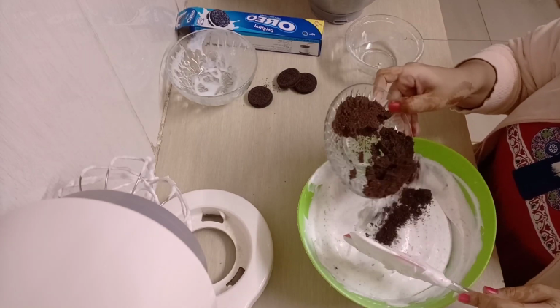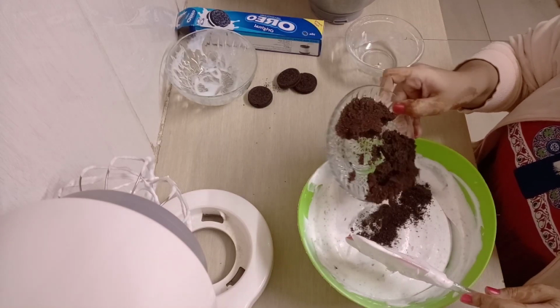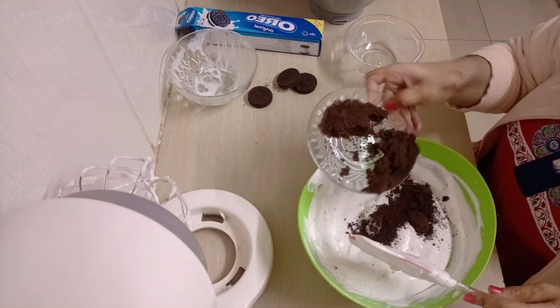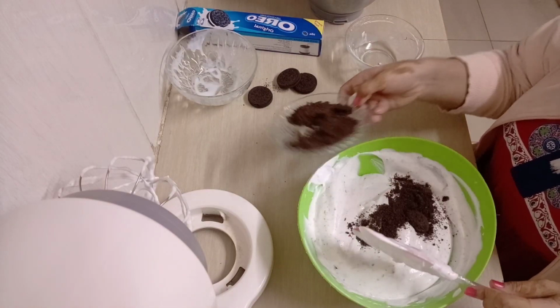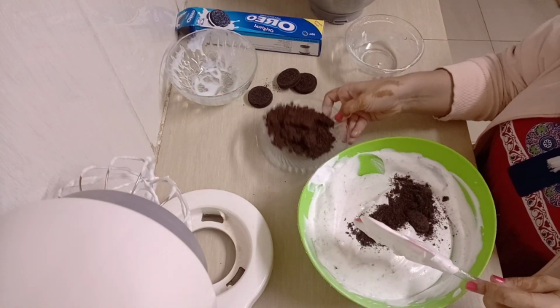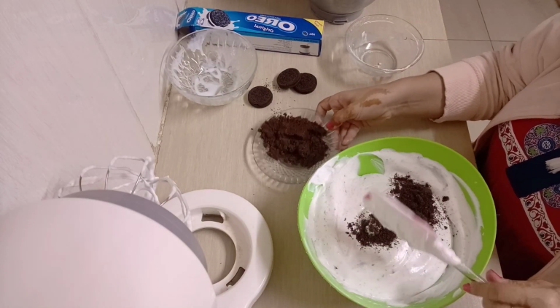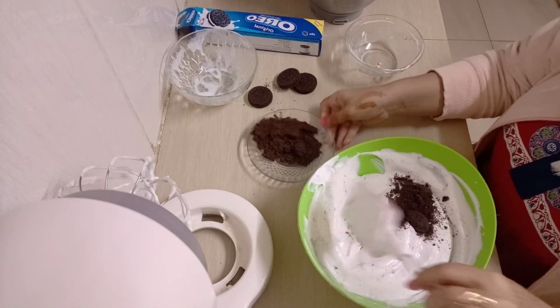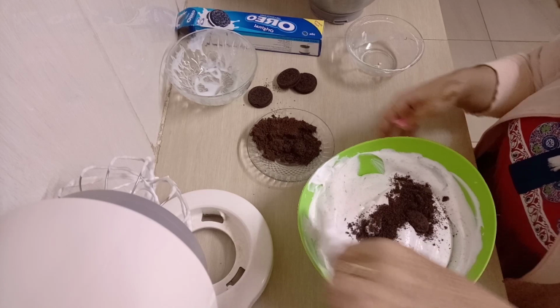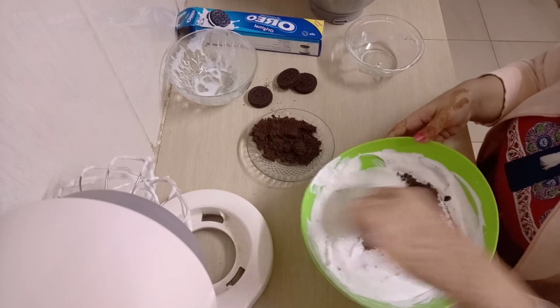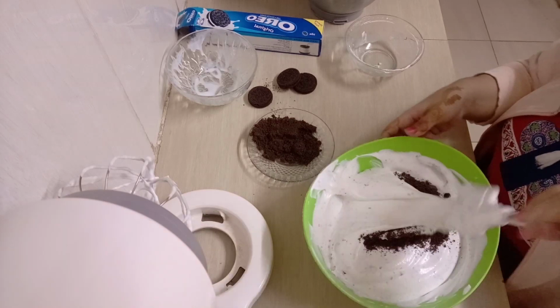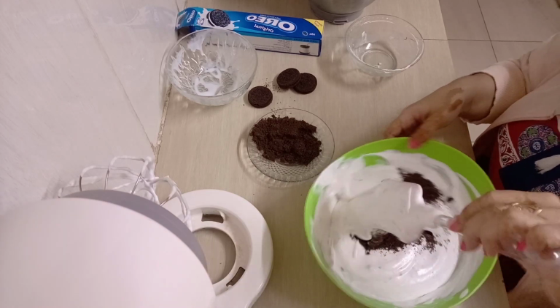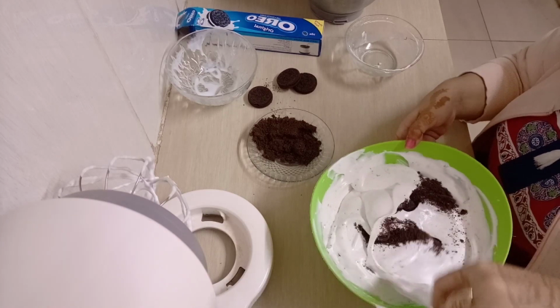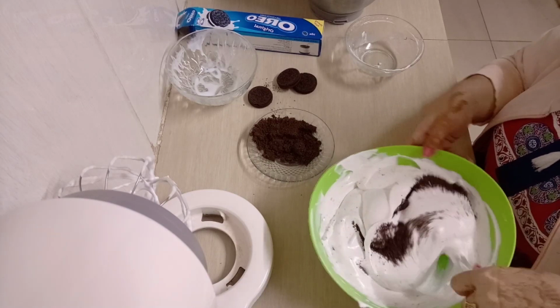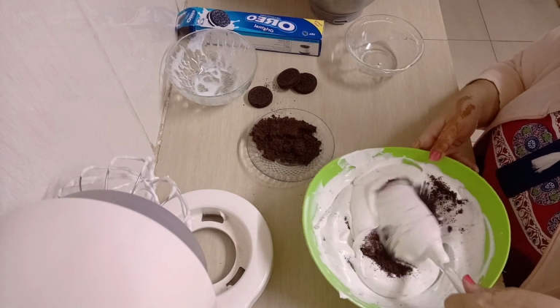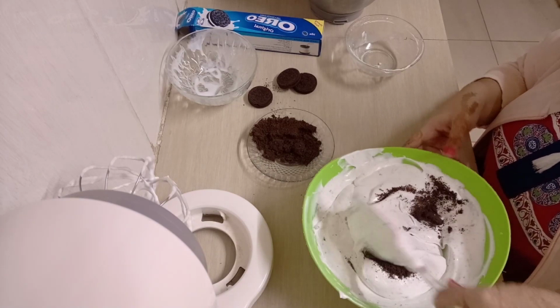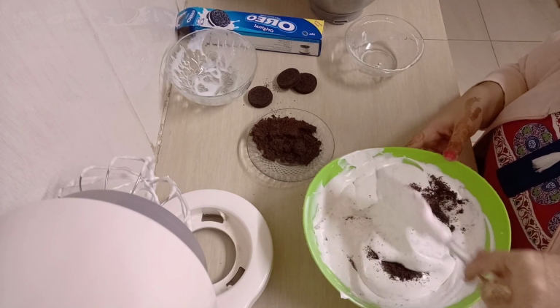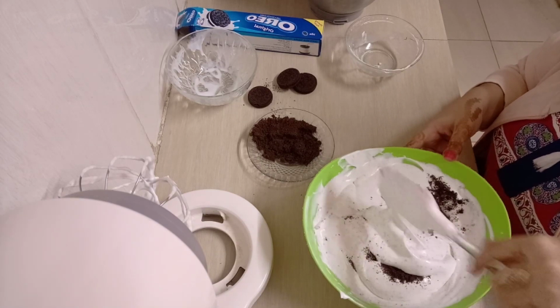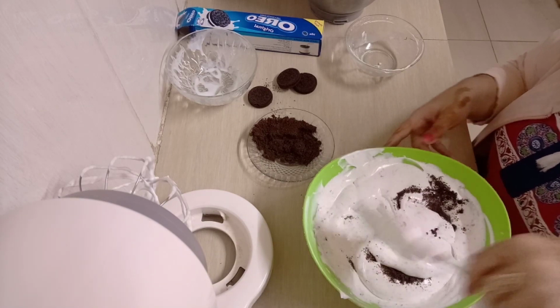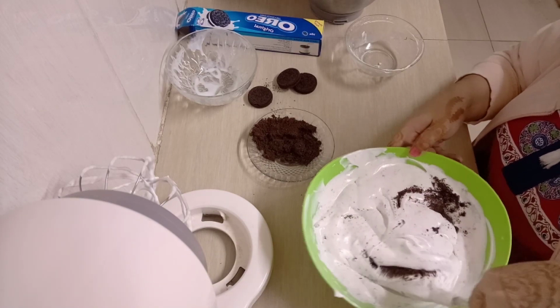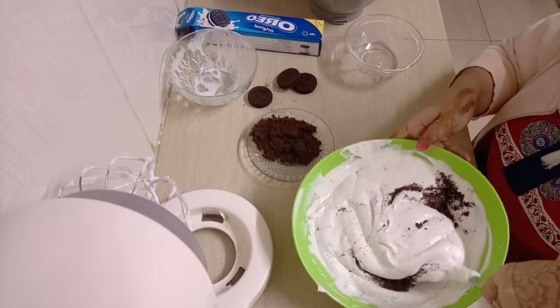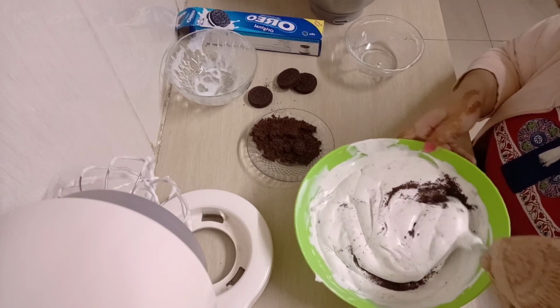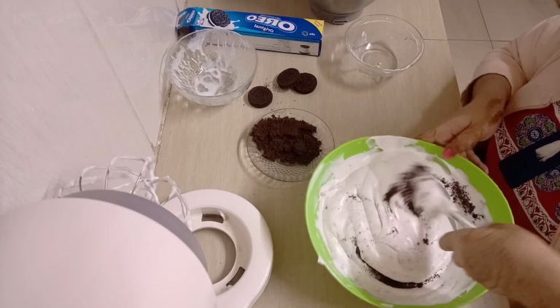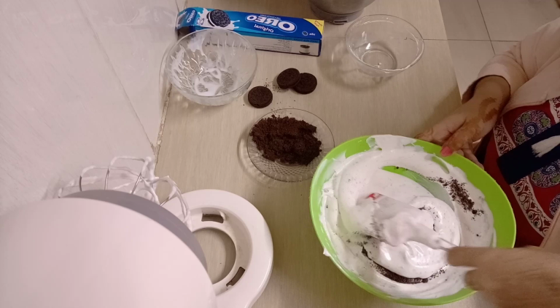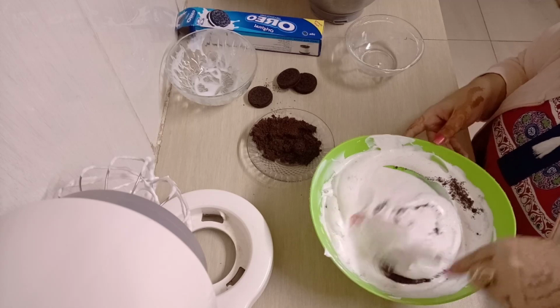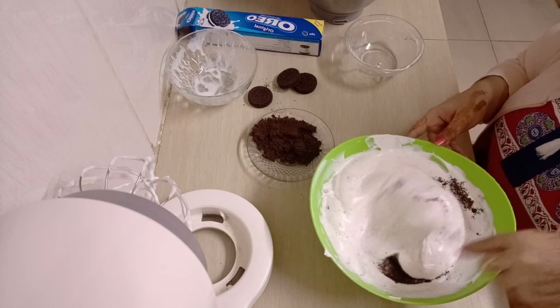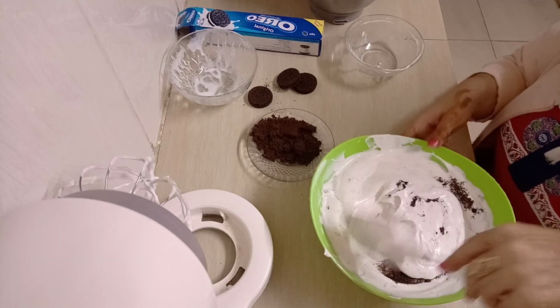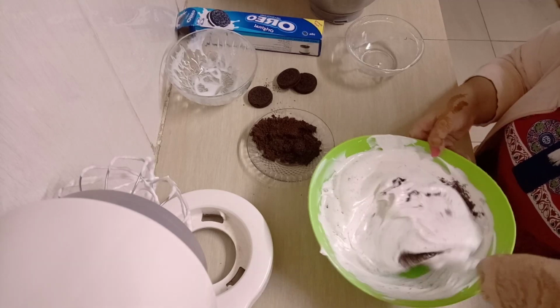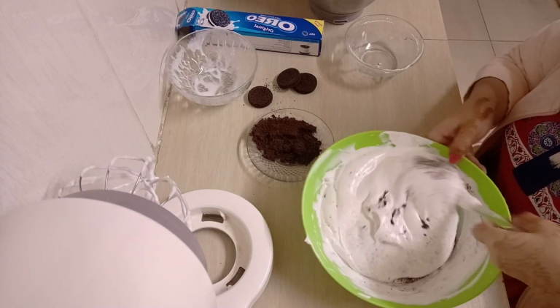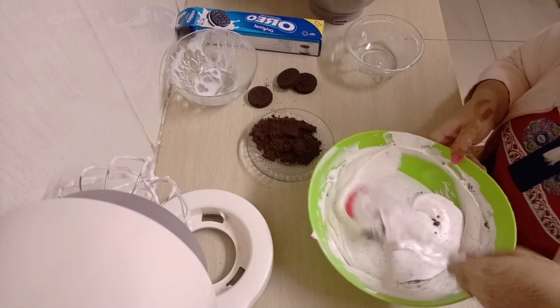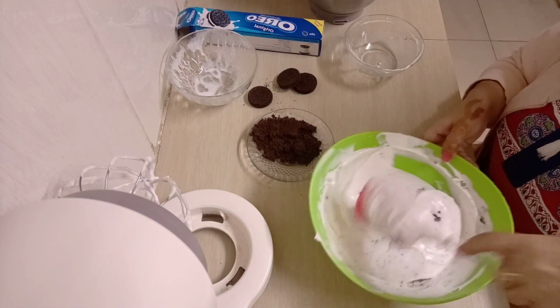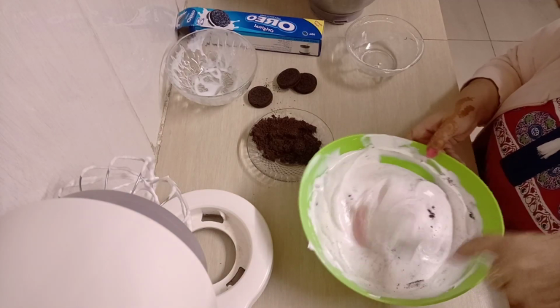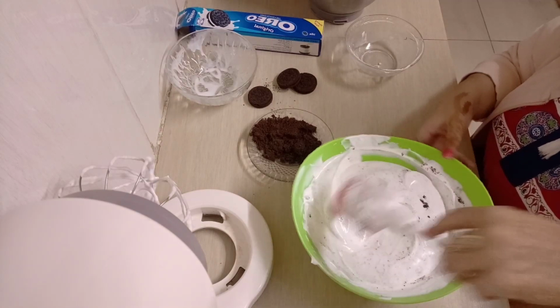Add your Oreo slowly, little by little, as you mix. Don't add all of it at once or it won't be evenly distributed.